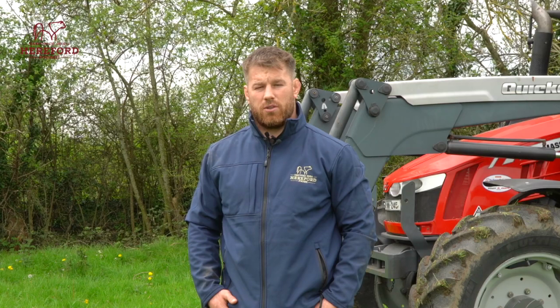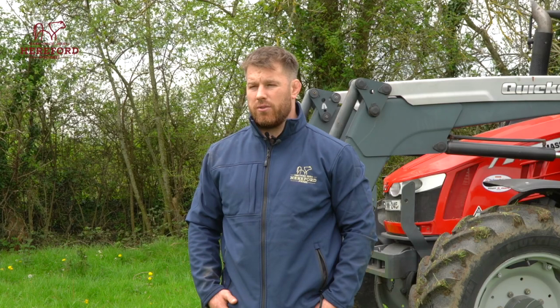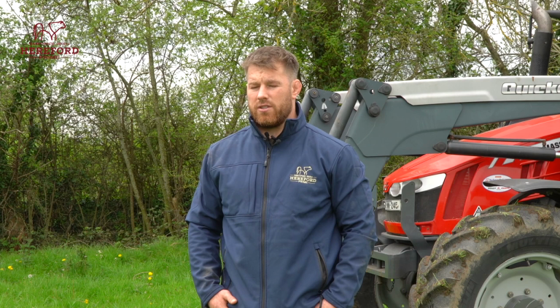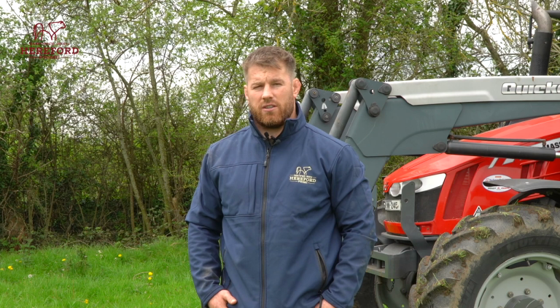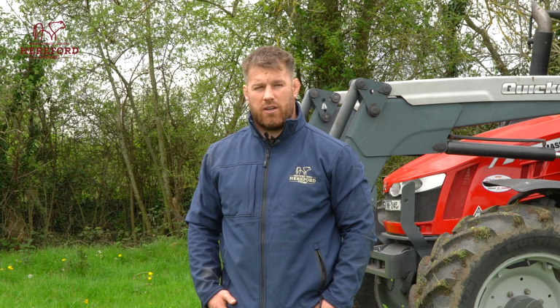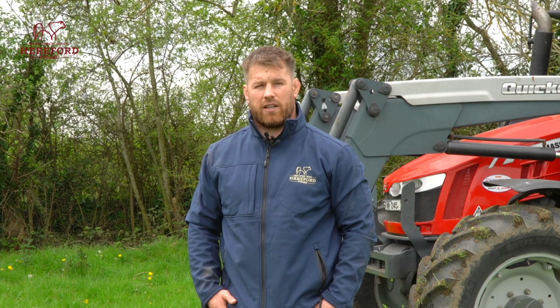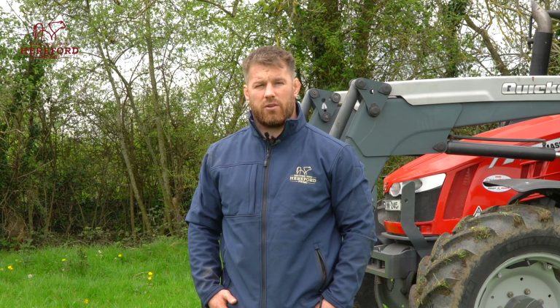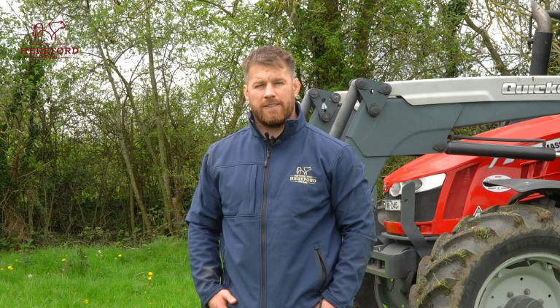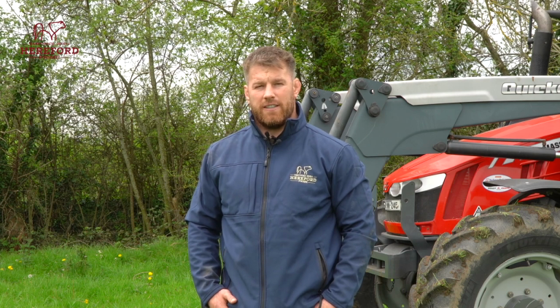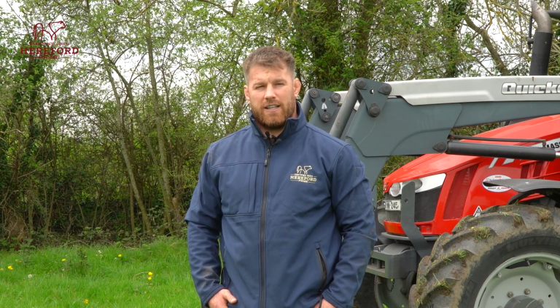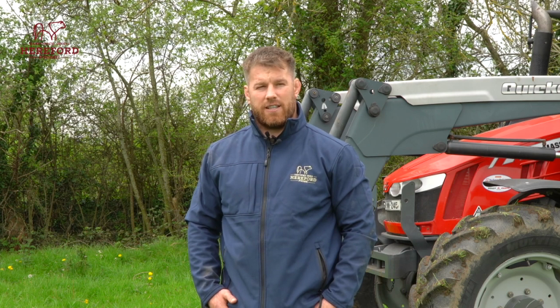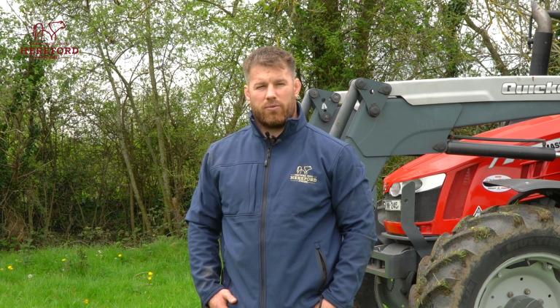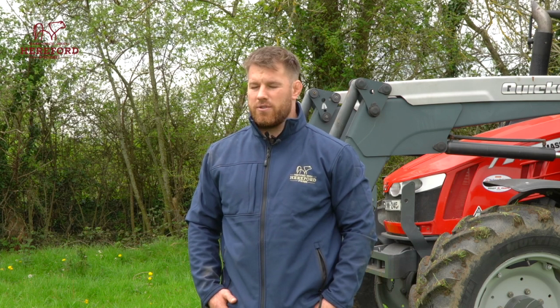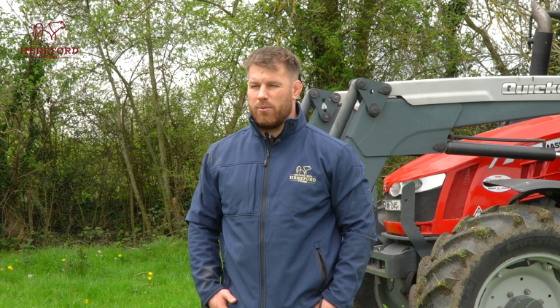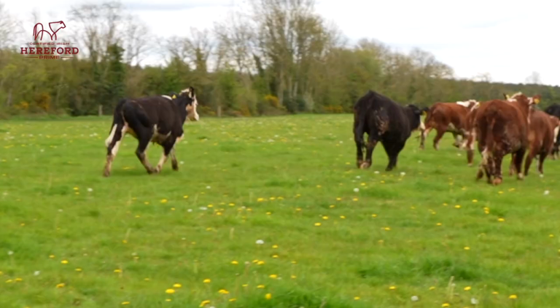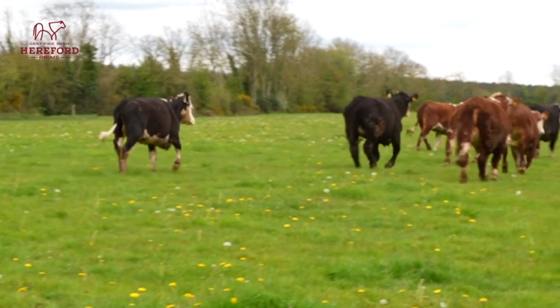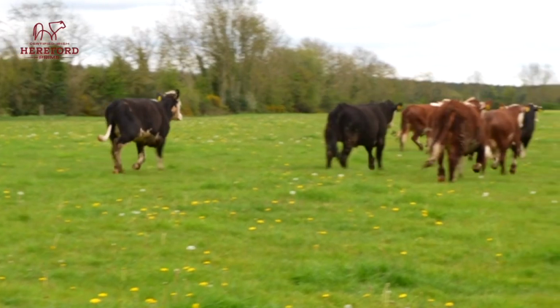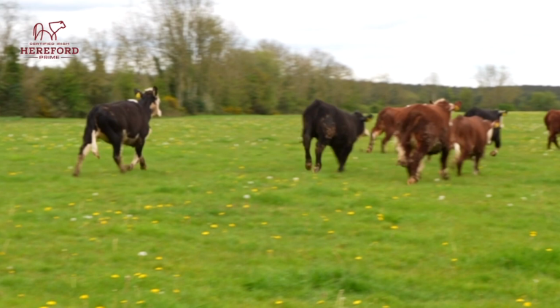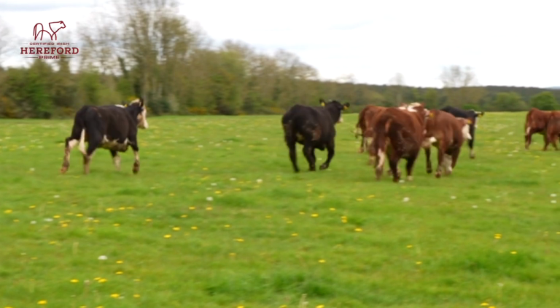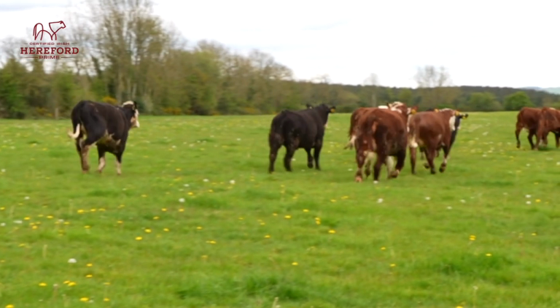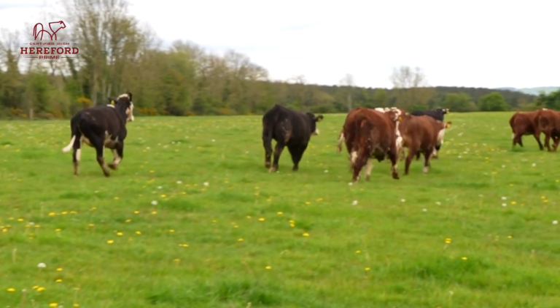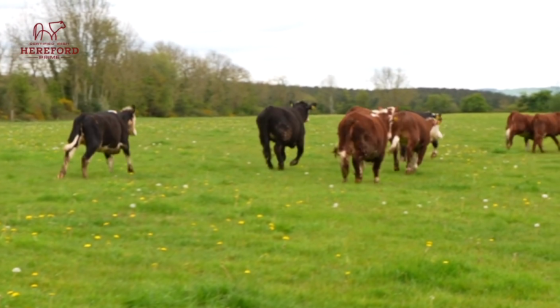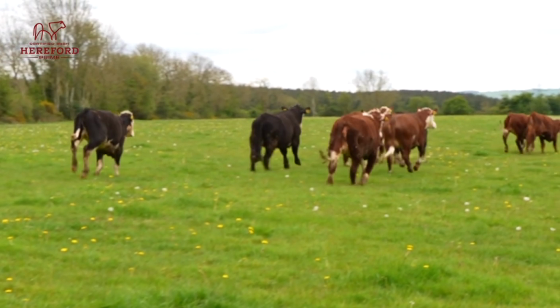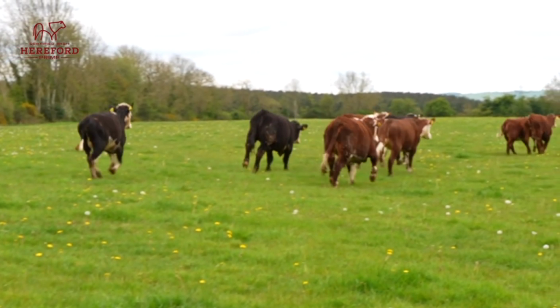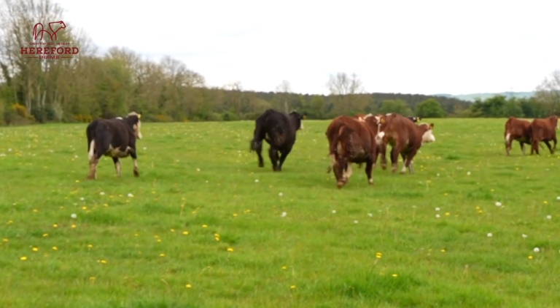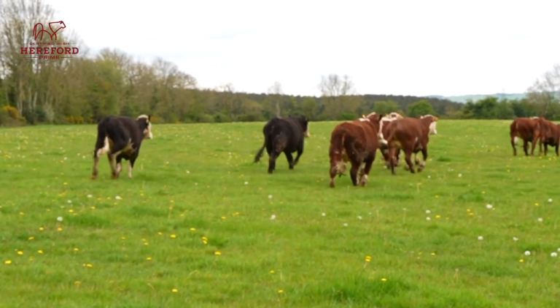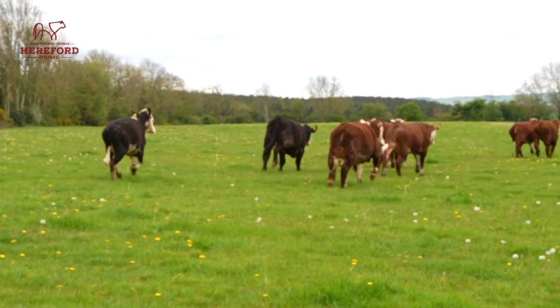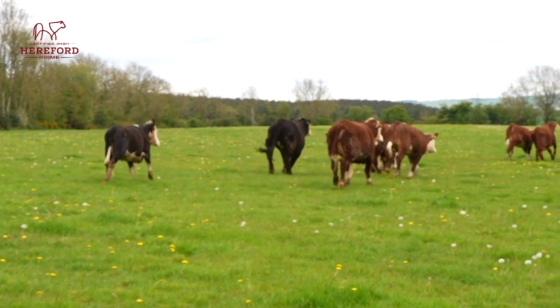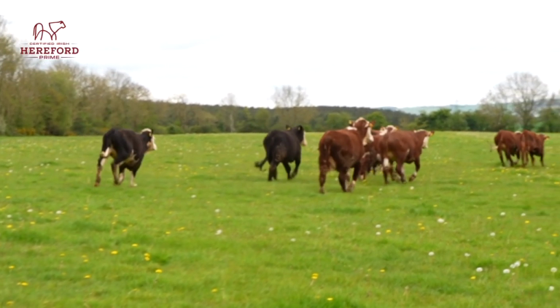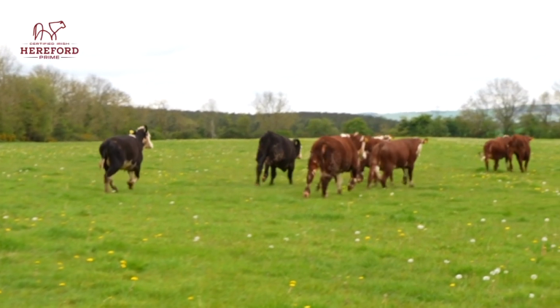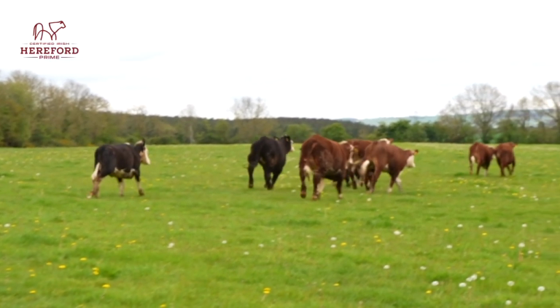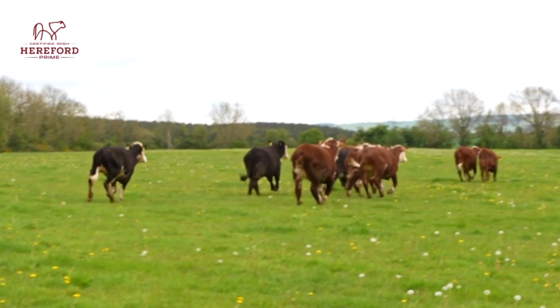I'm looking forward to seeing how the cattle do out here, and hopefully in a month's time you won't know them. Longer term, I'm probably going to get the farm split up into paddocks depending on what numbers I have.